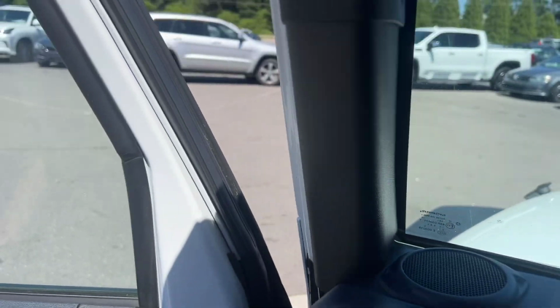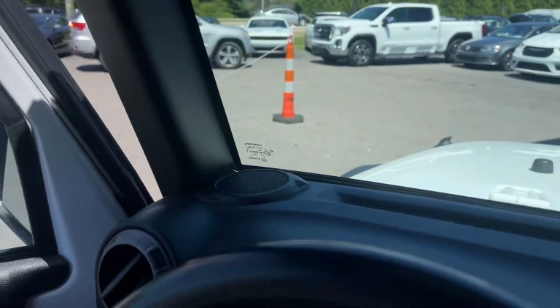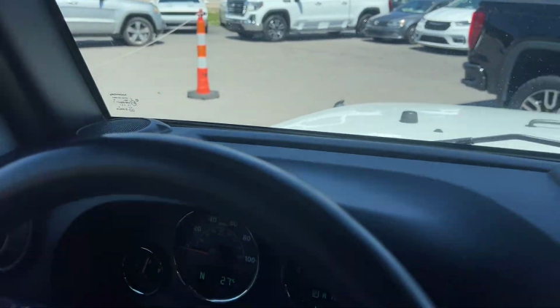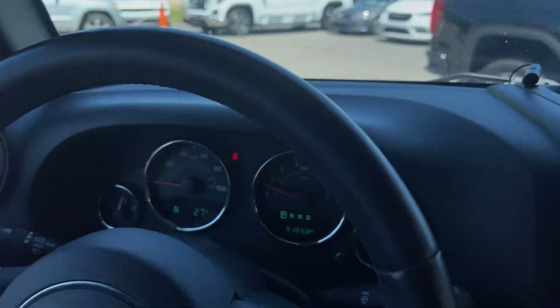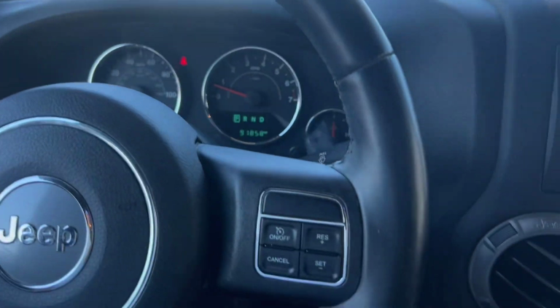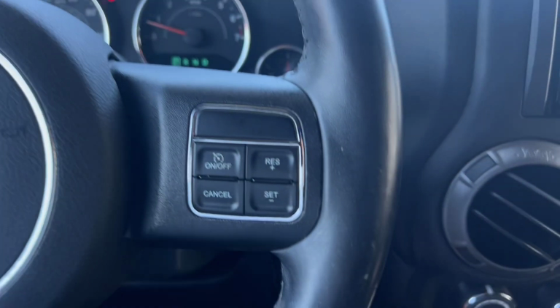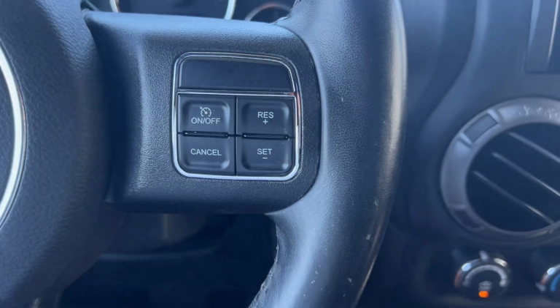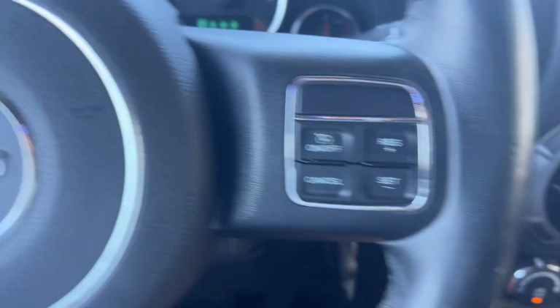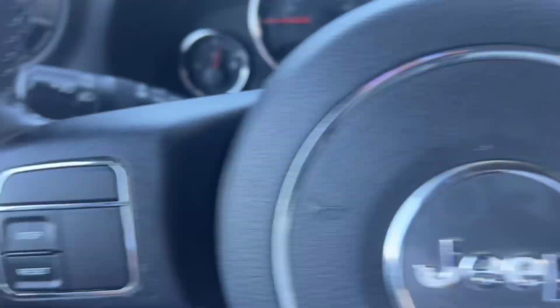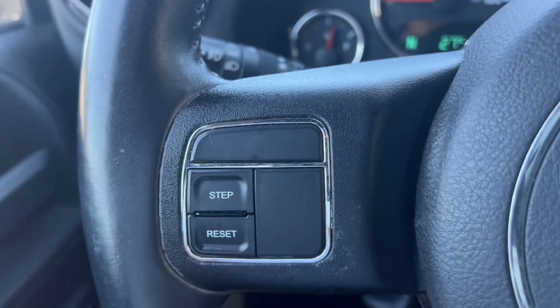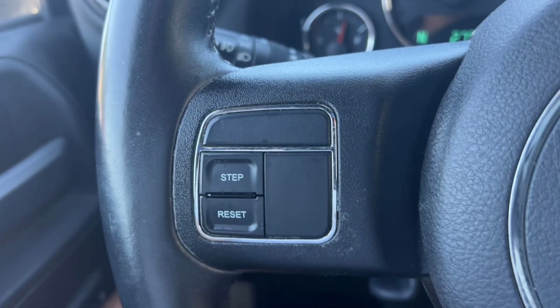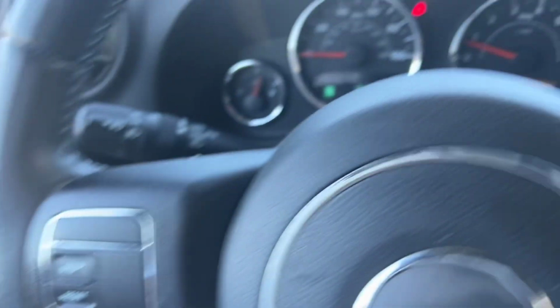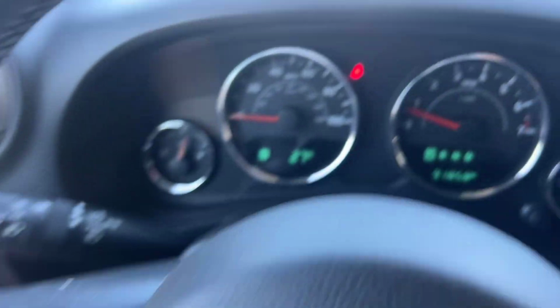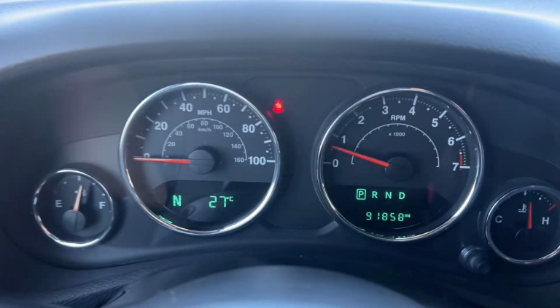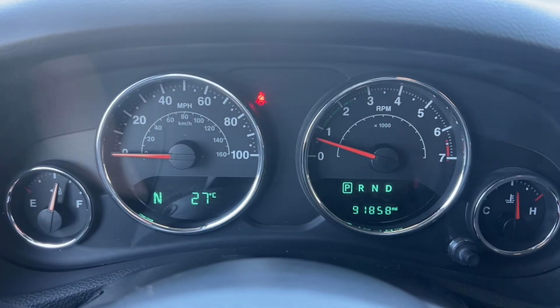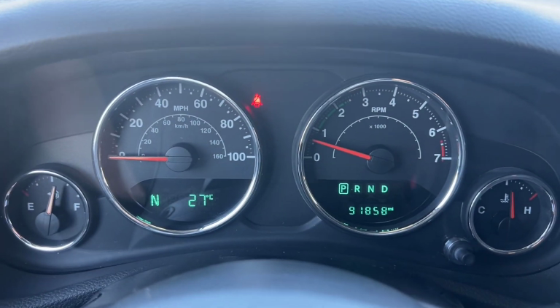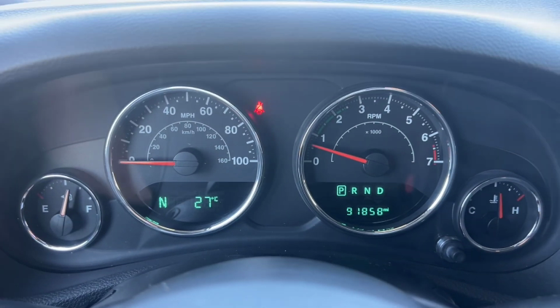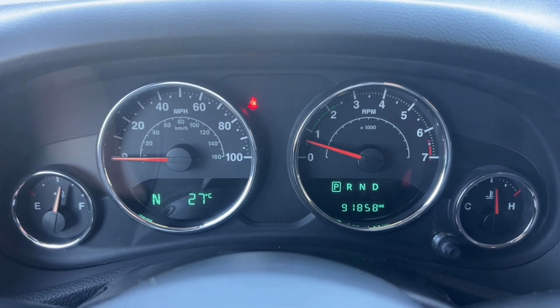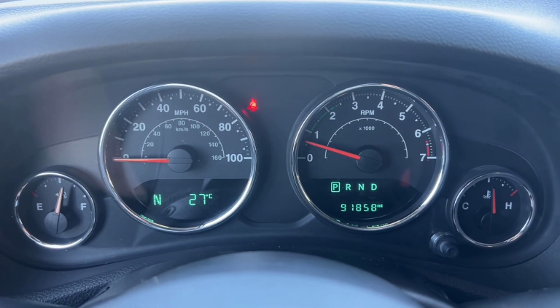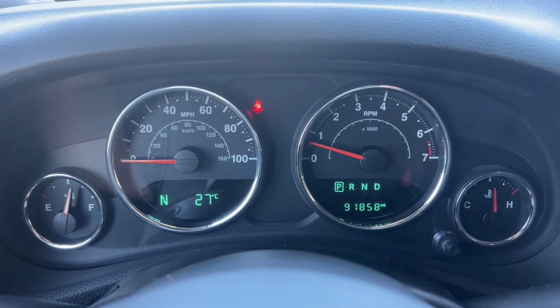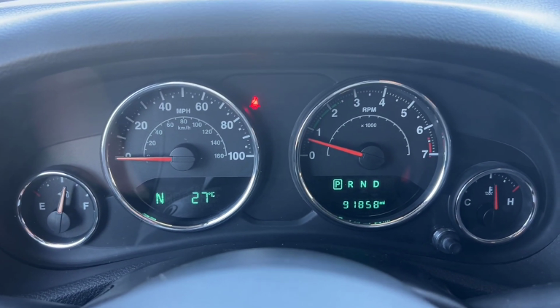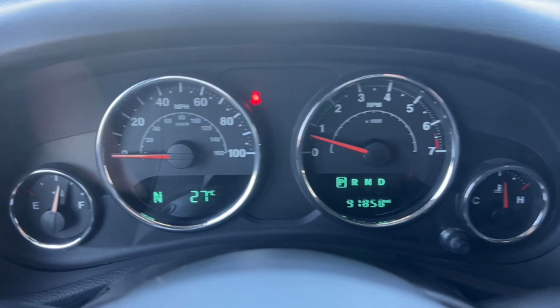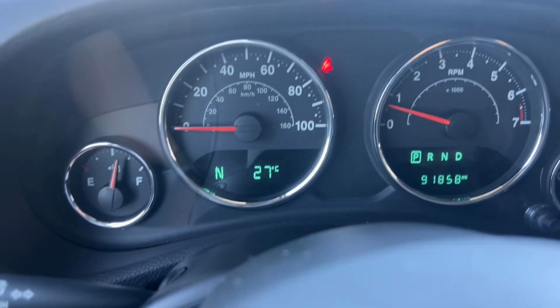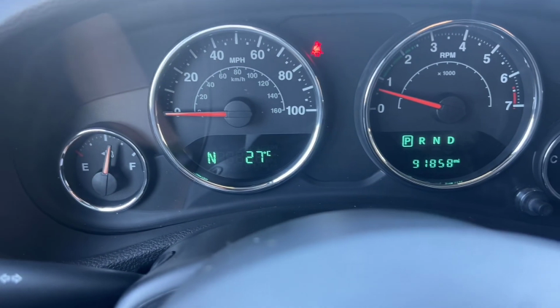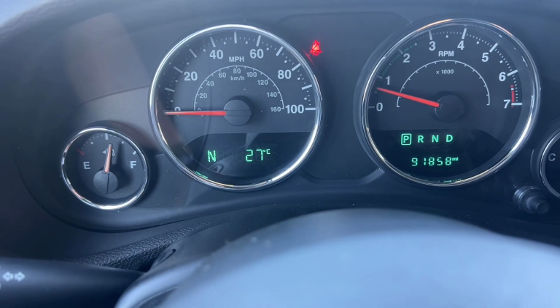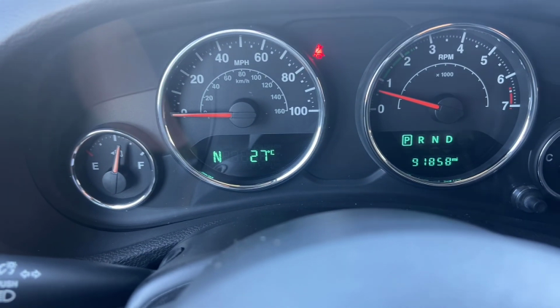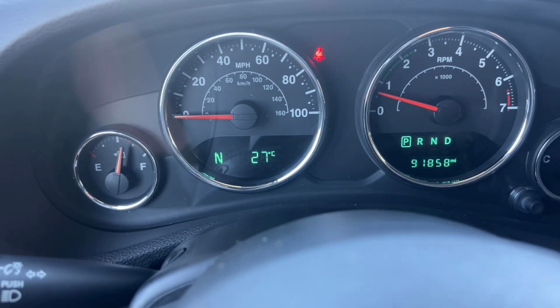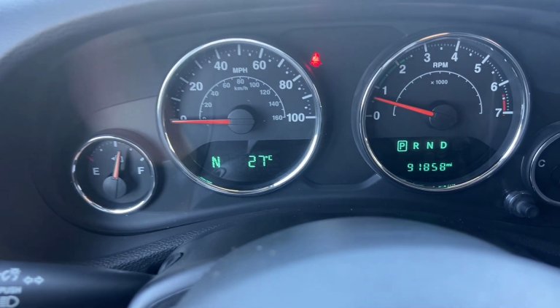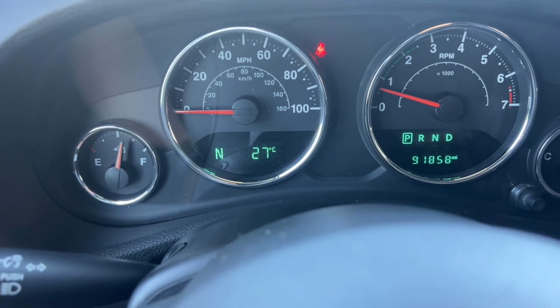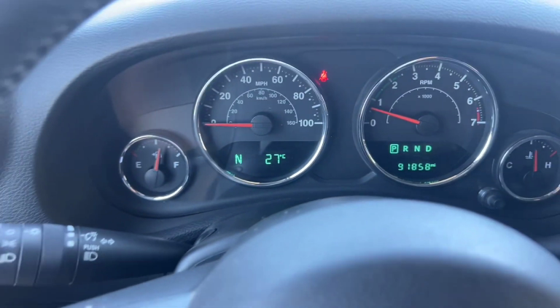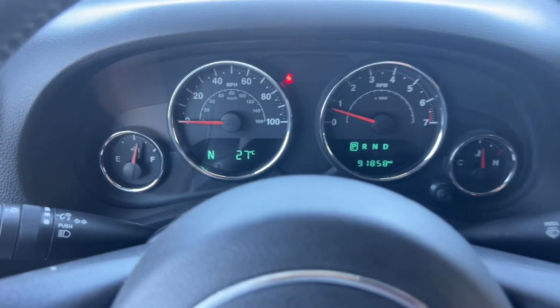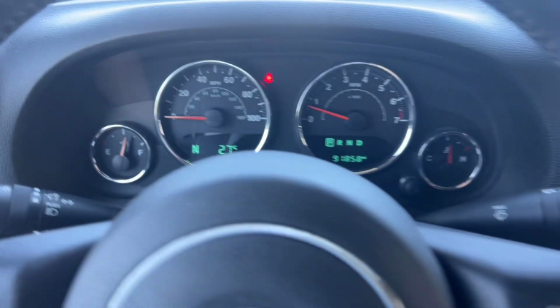Hopping up in here, we've got the steering wheel with driver controls on either side. The dash reads 91,858 miles, so even better than I said.